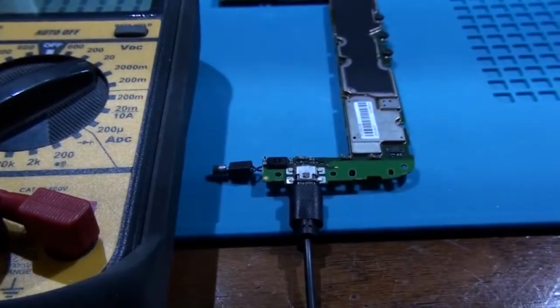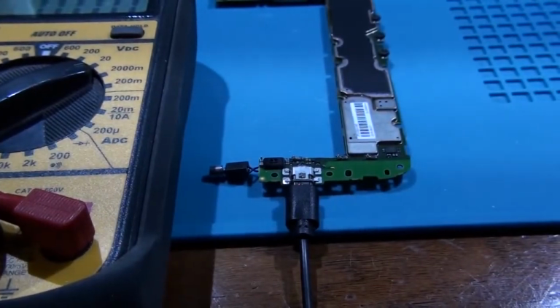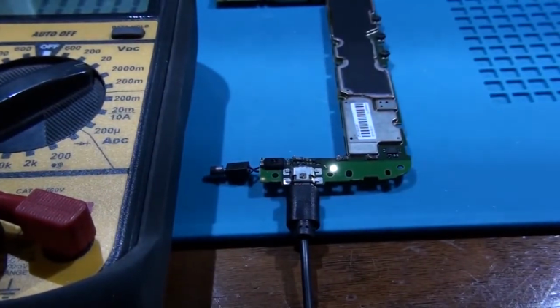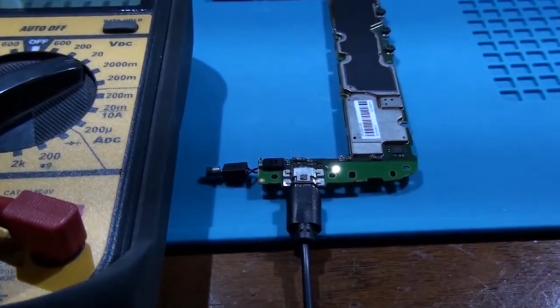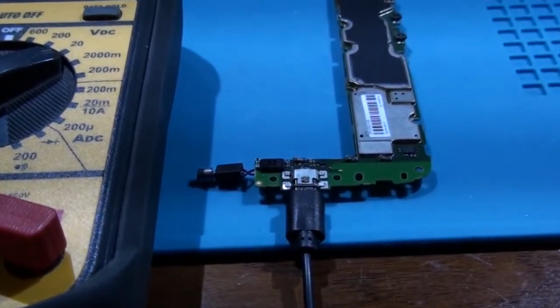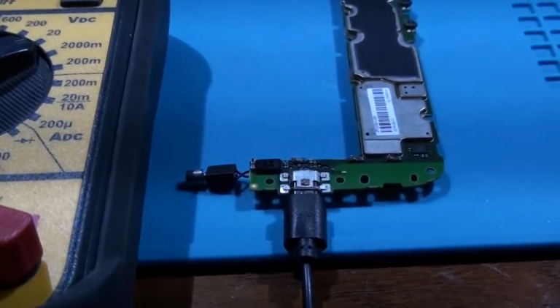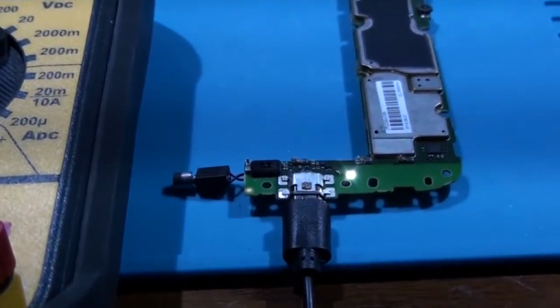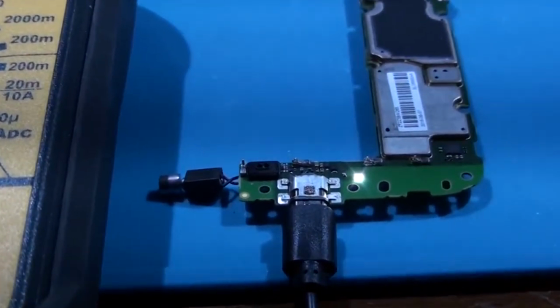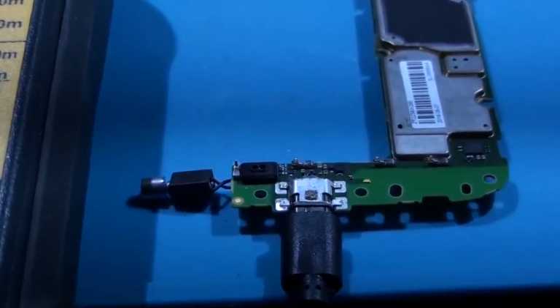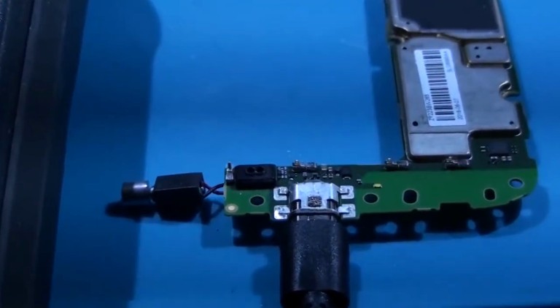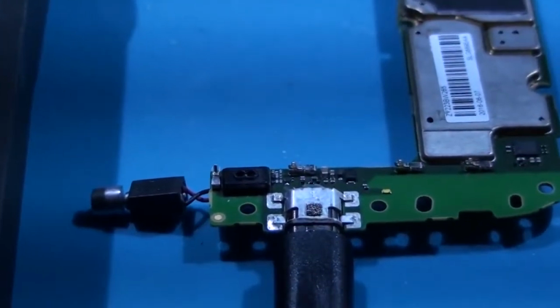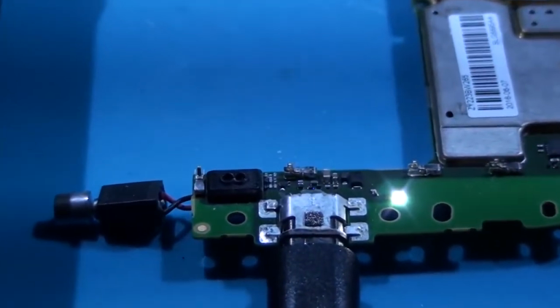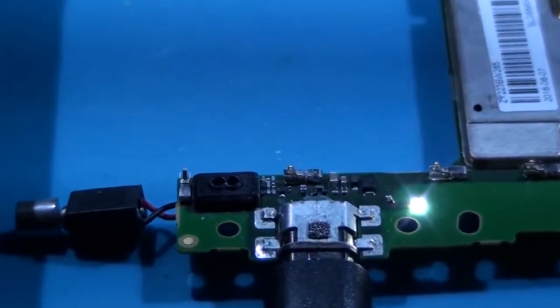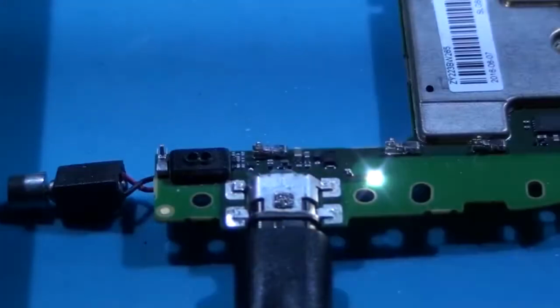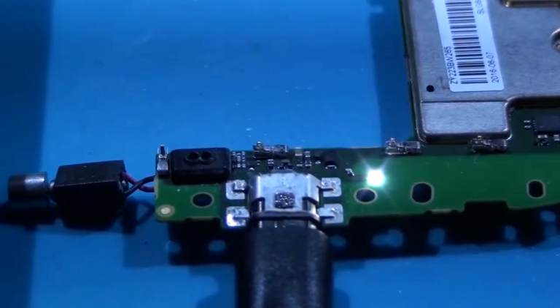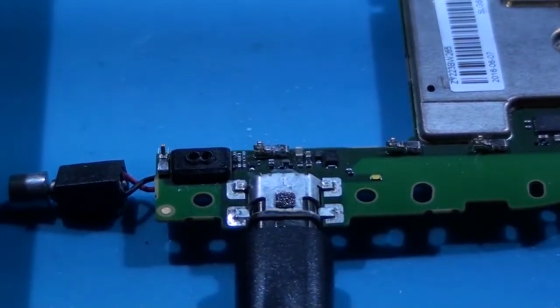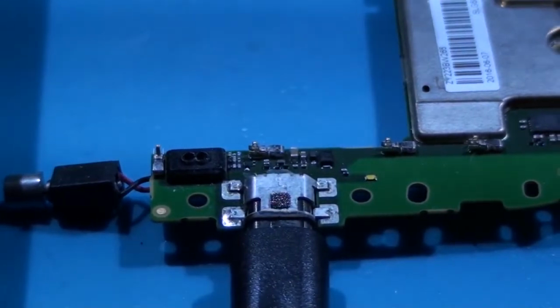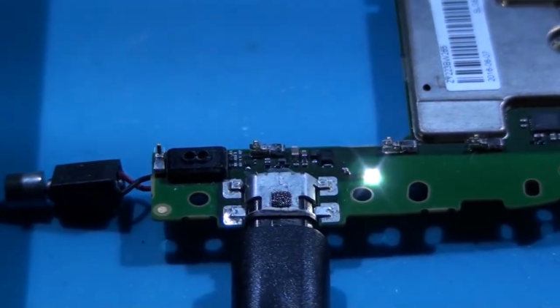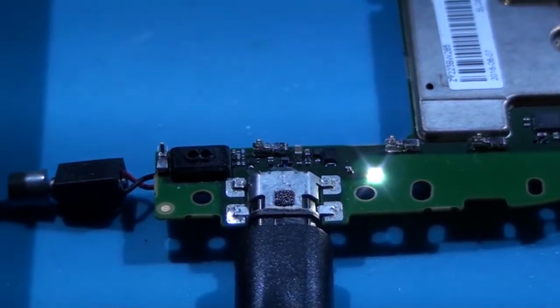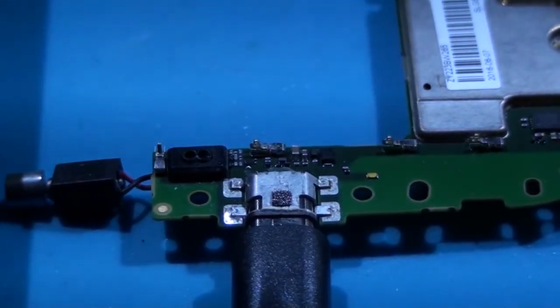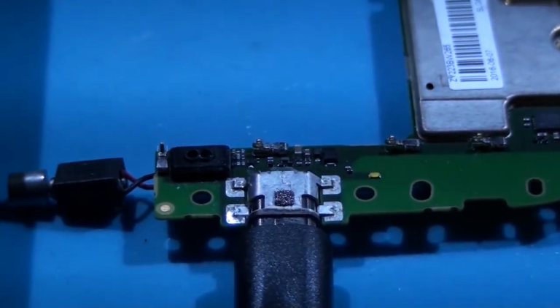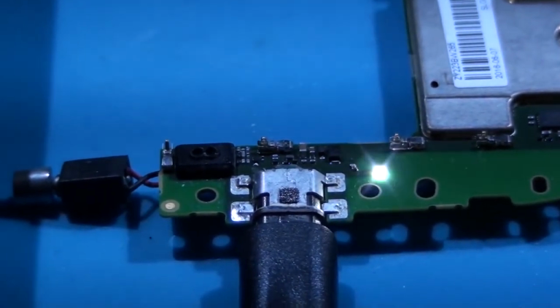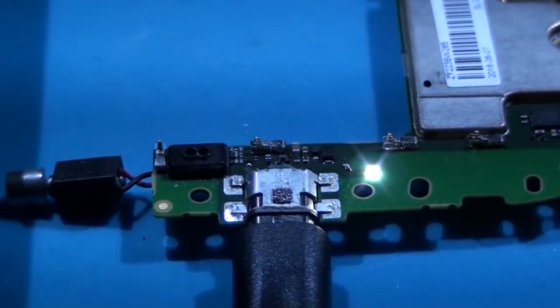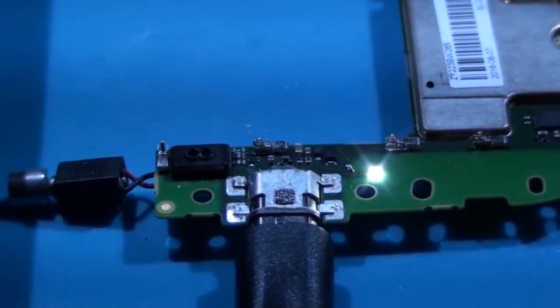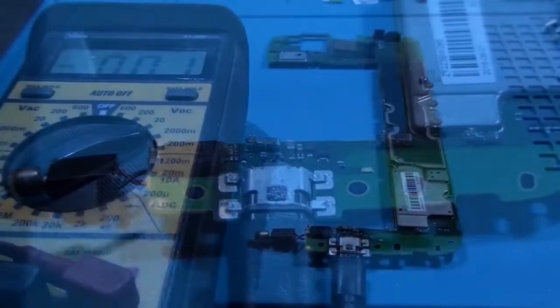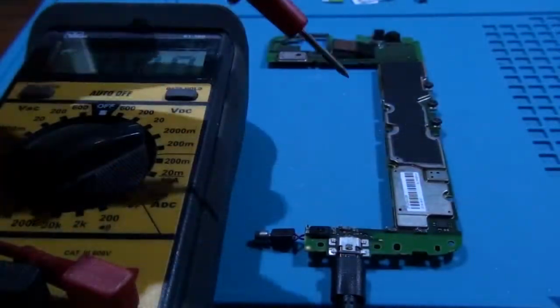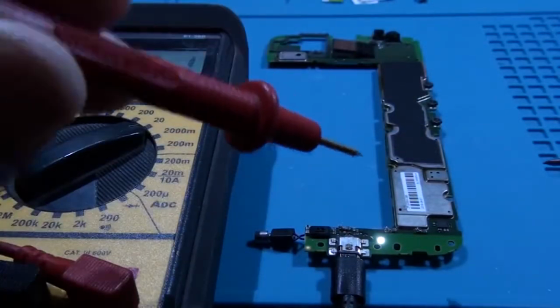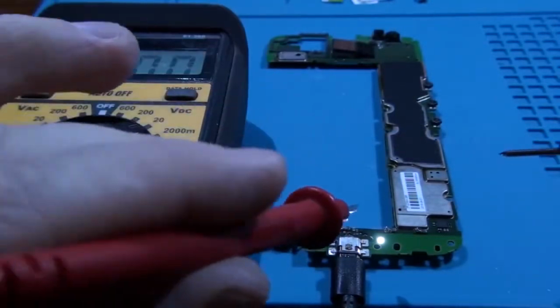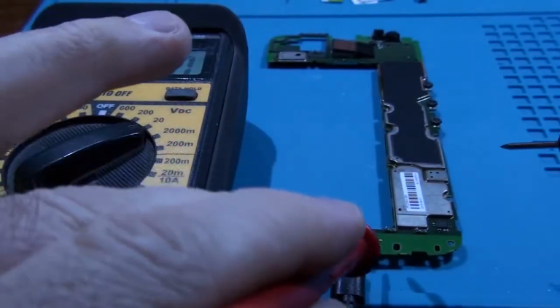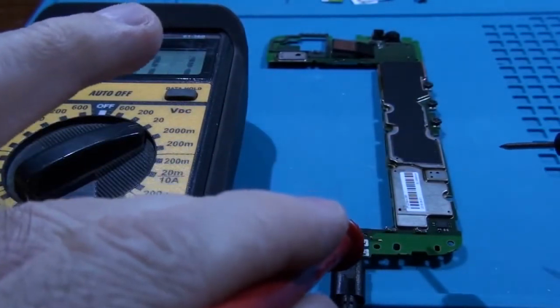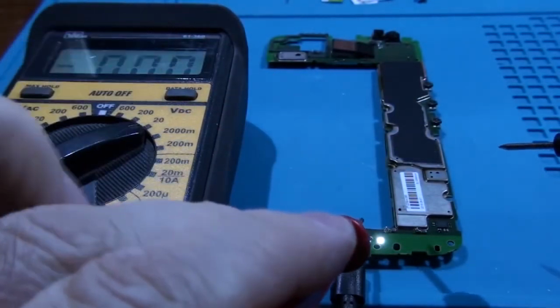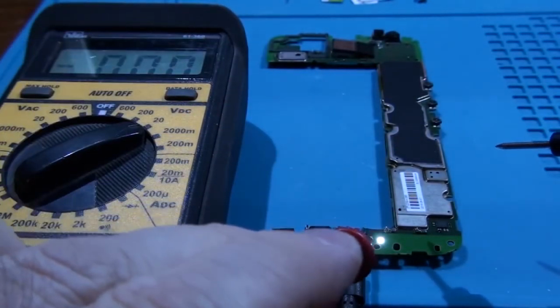As you can see, when the charging cable is plugged in, the LED indicator is blinking. The lower leg of the above-mentioned SMD should show around 5V on the tester.